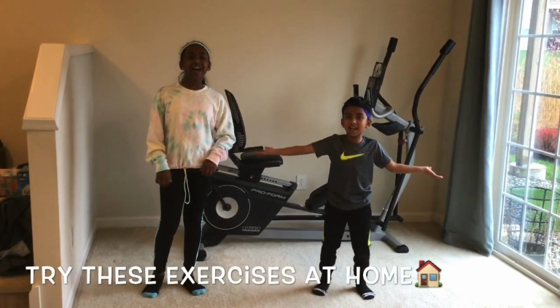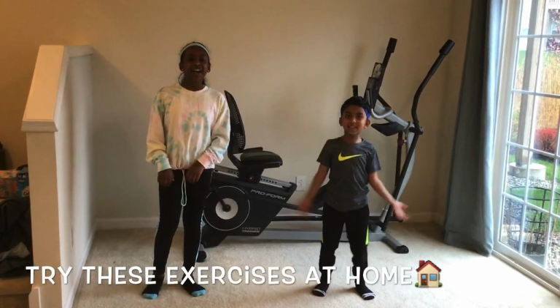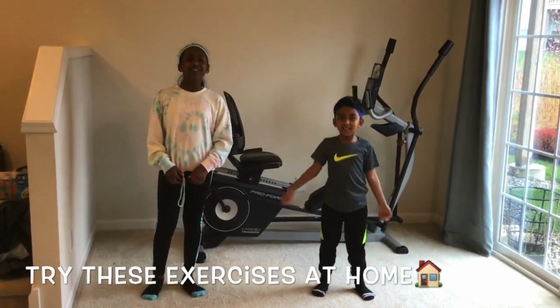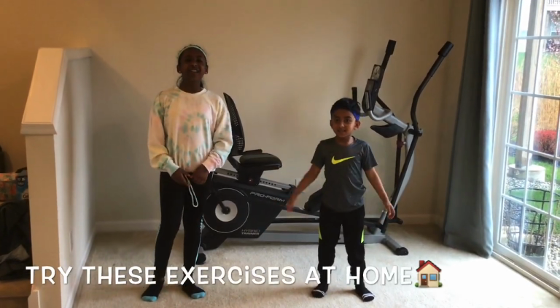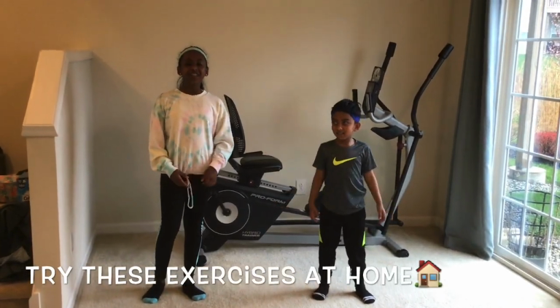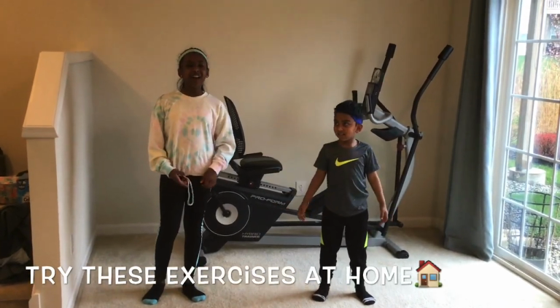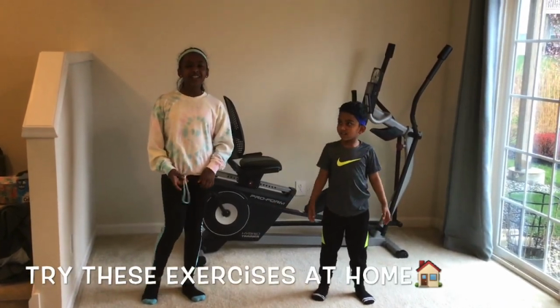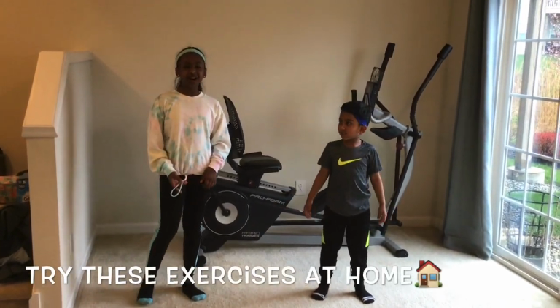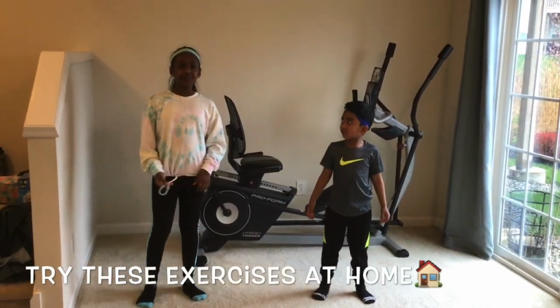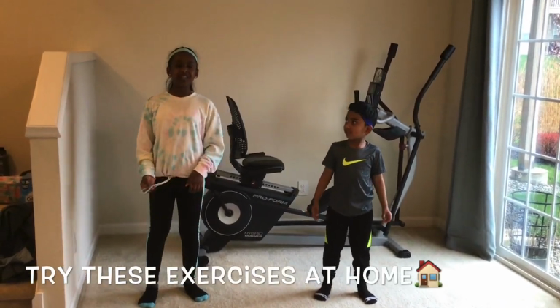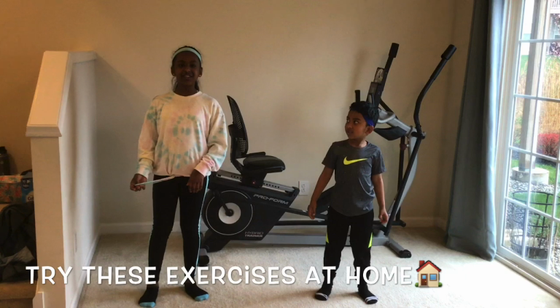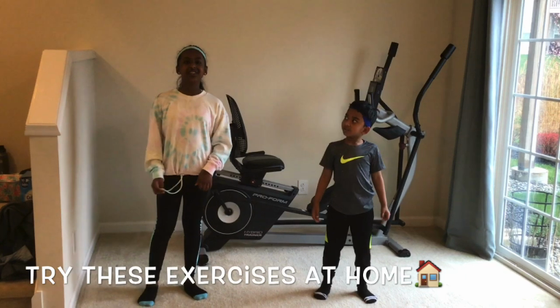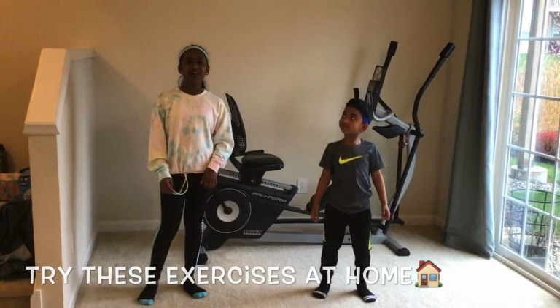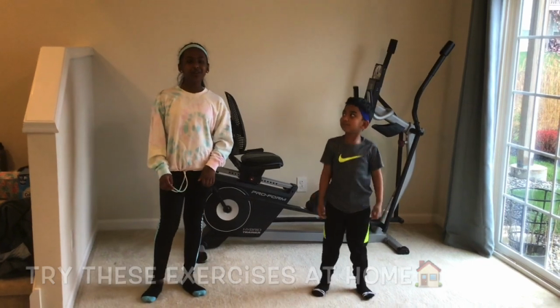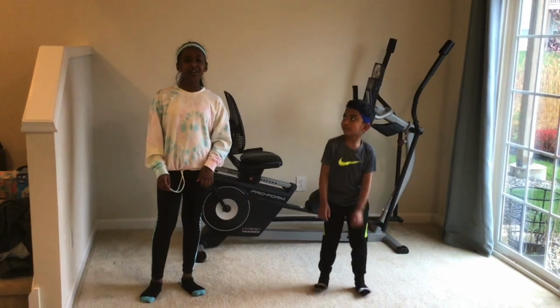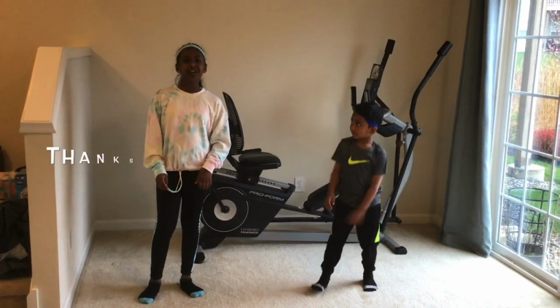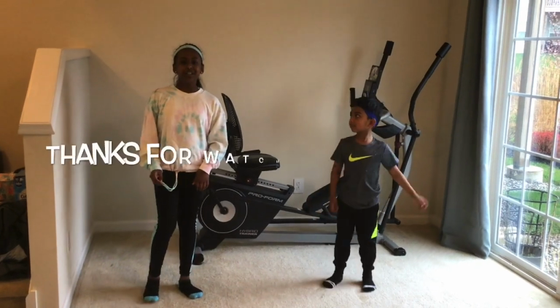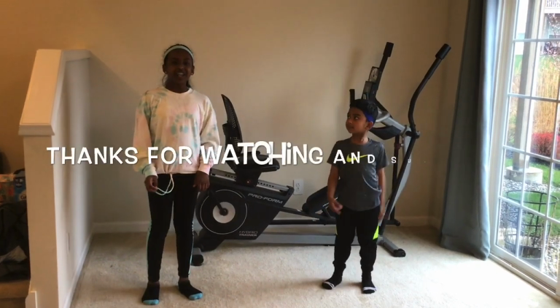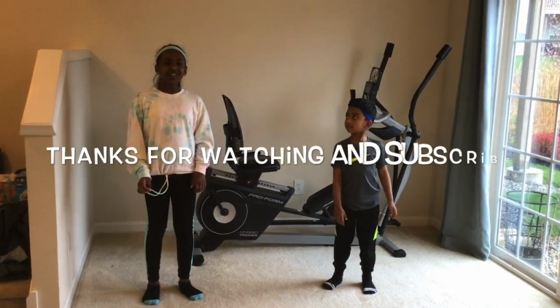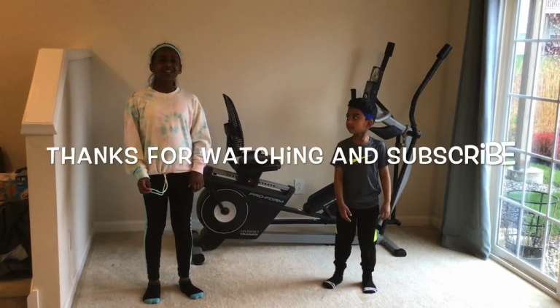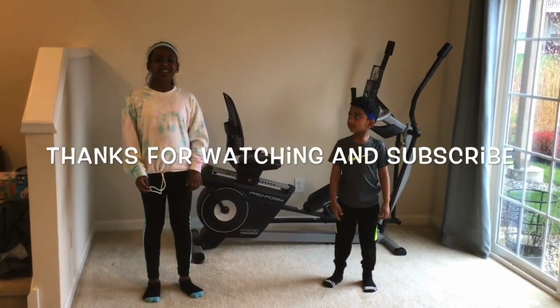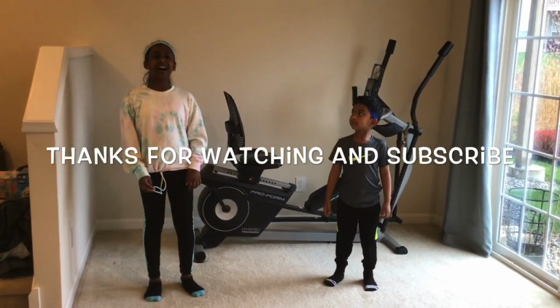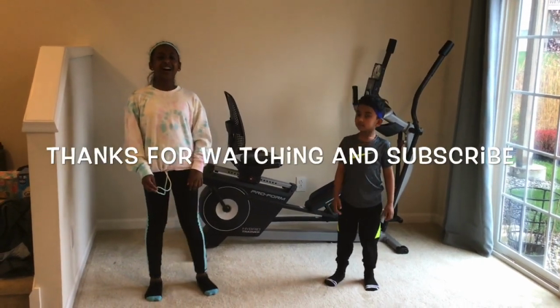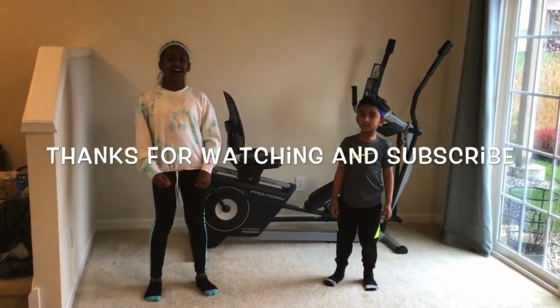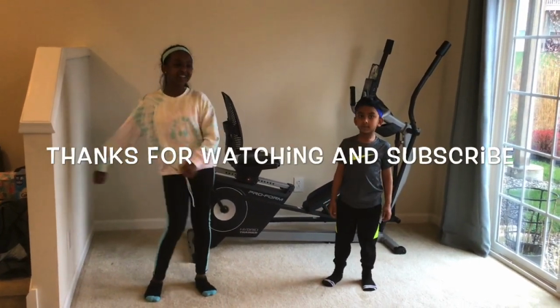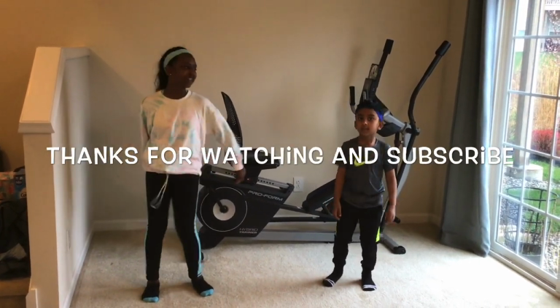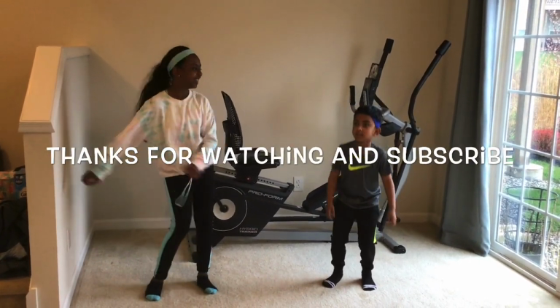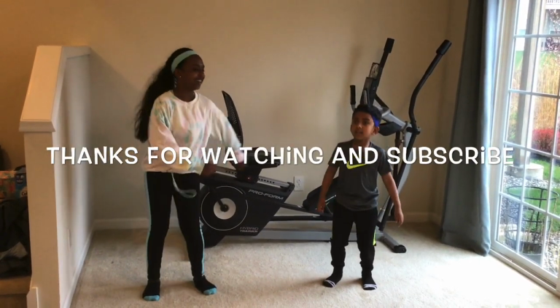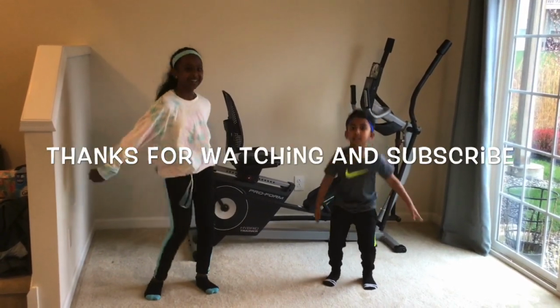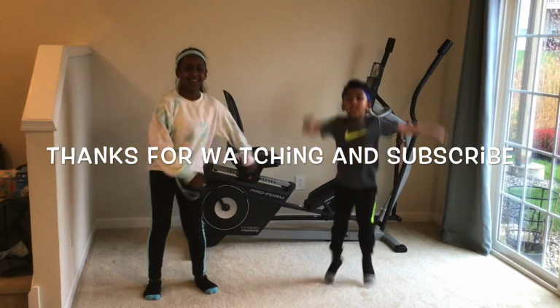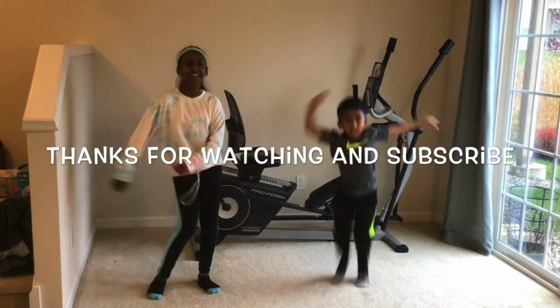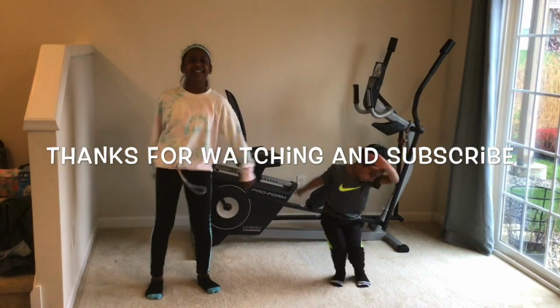Don't forget to try these exercises at home. Thanks for watching guys! Bye! Bye! Bye!